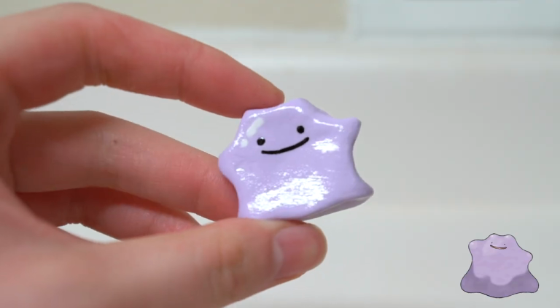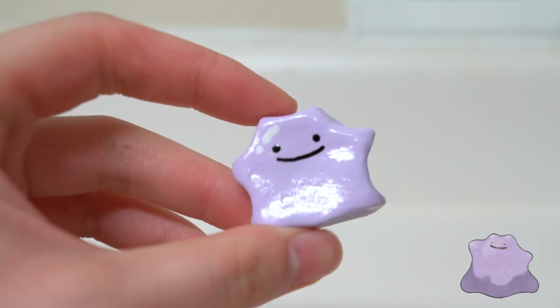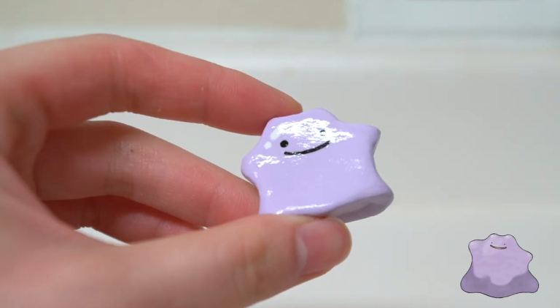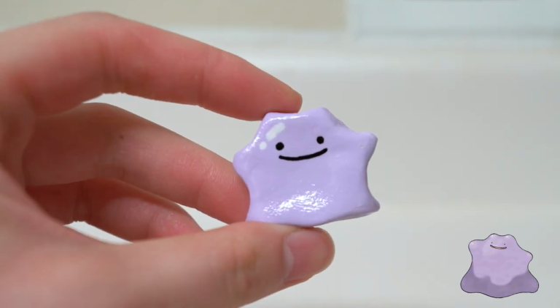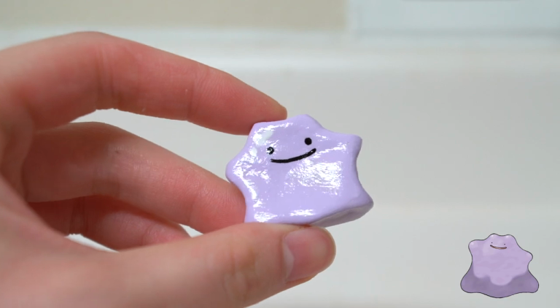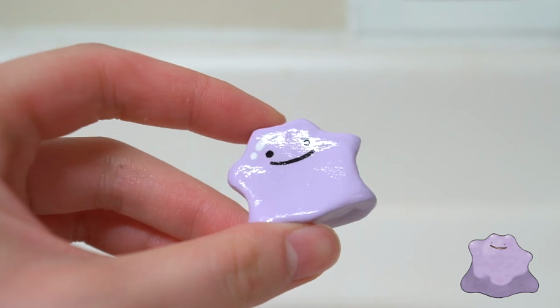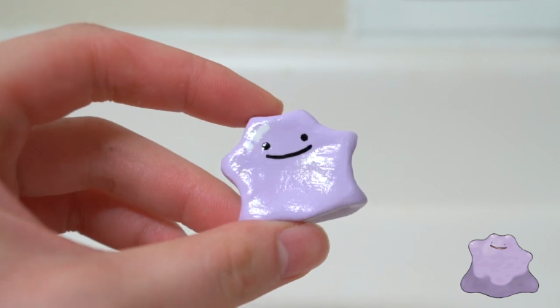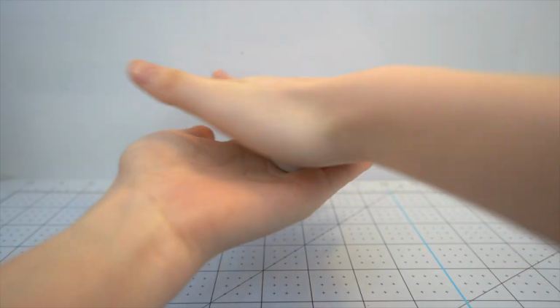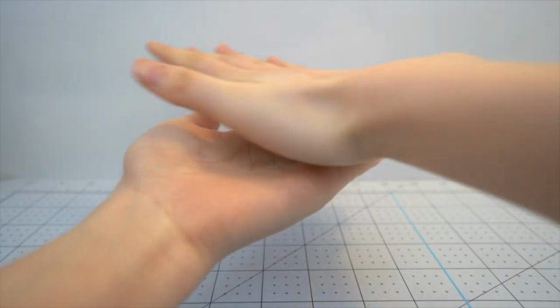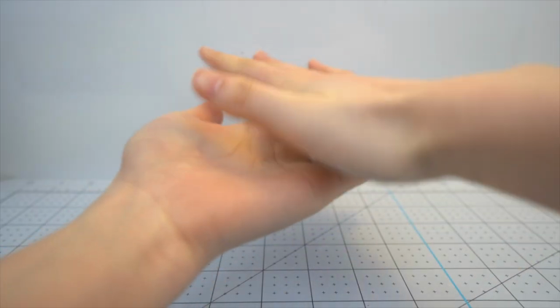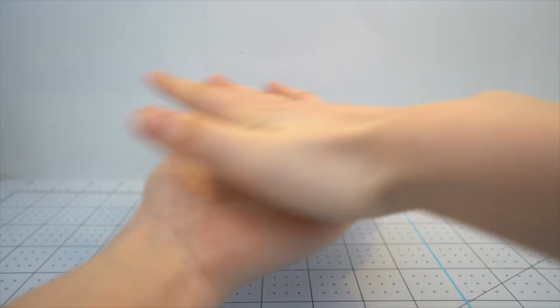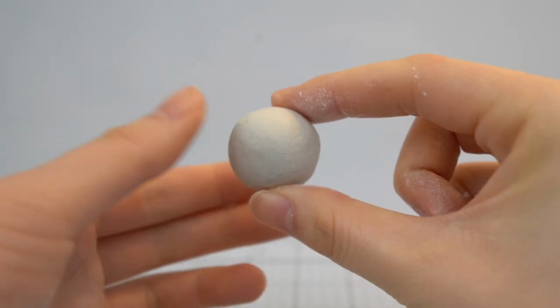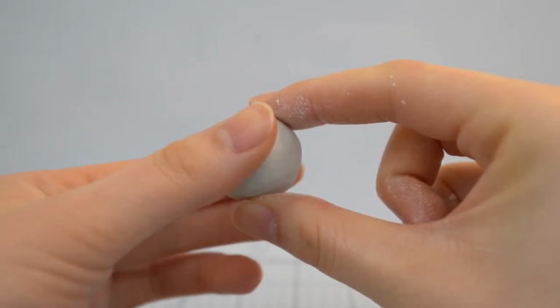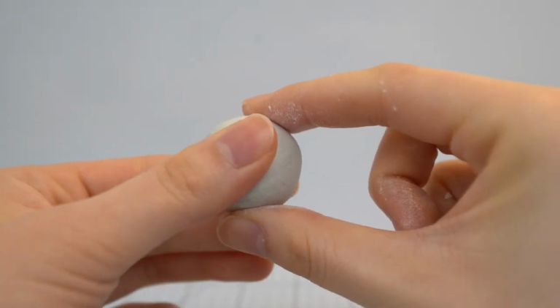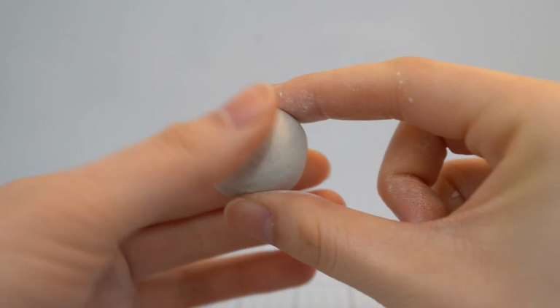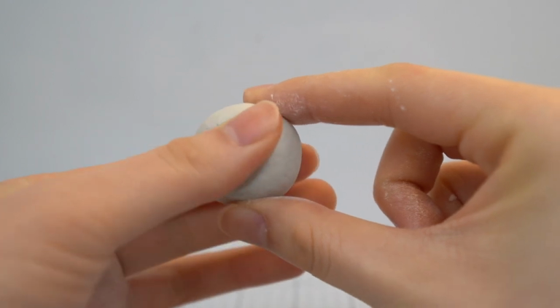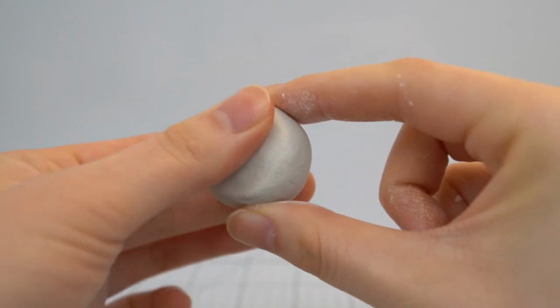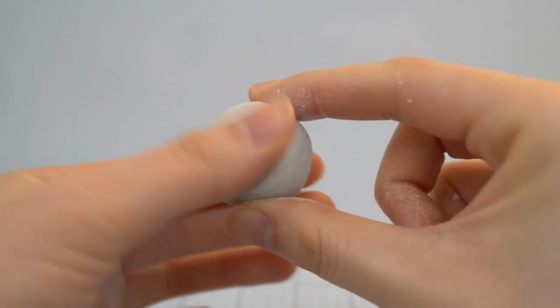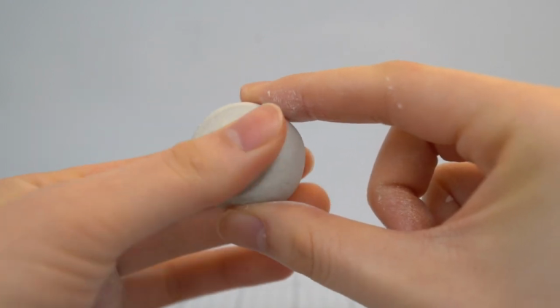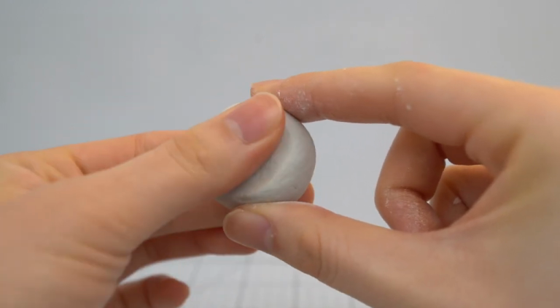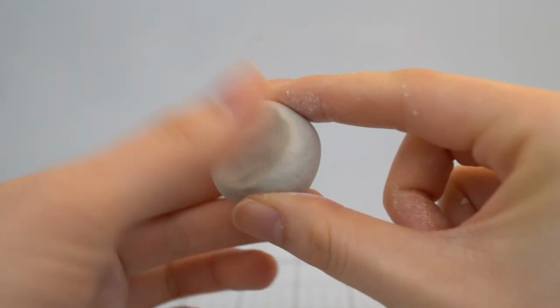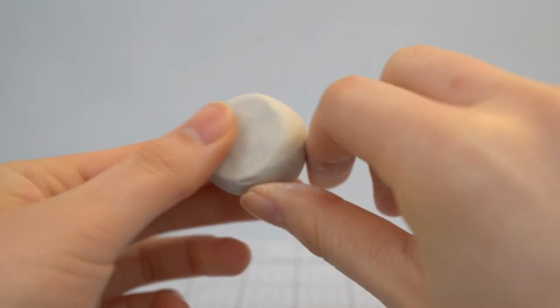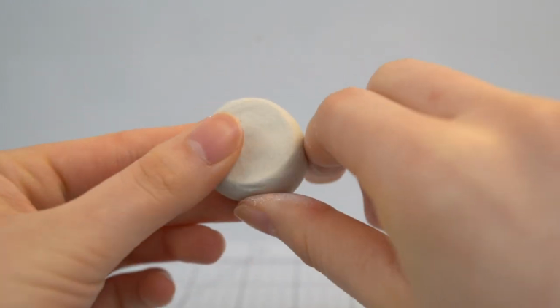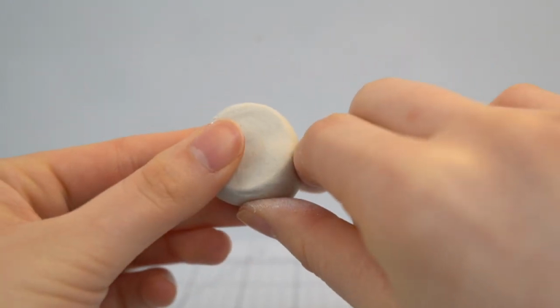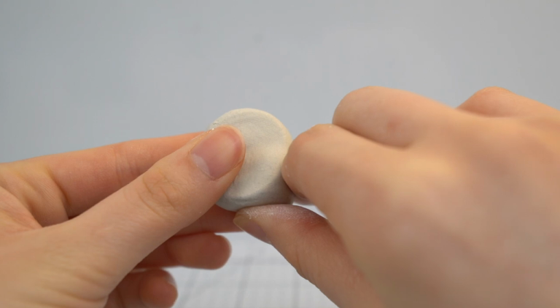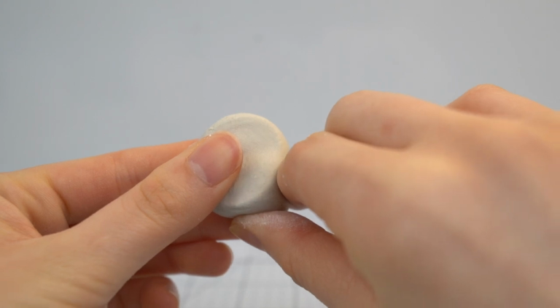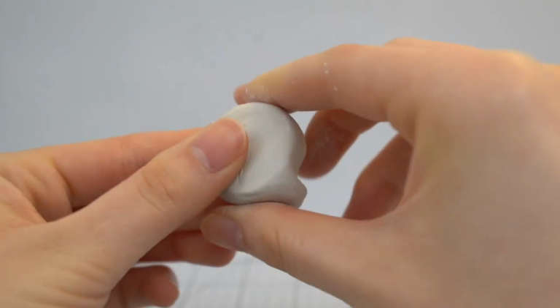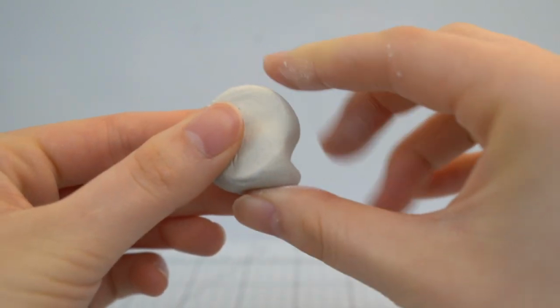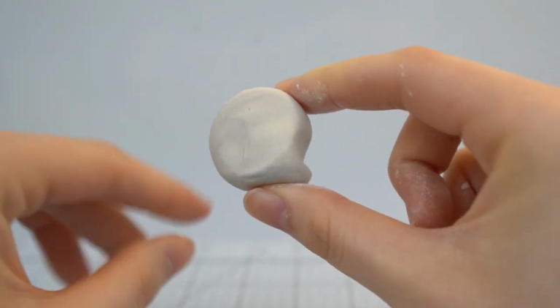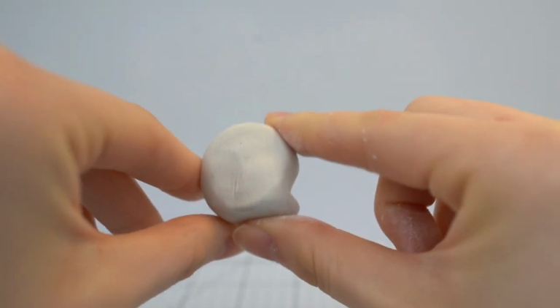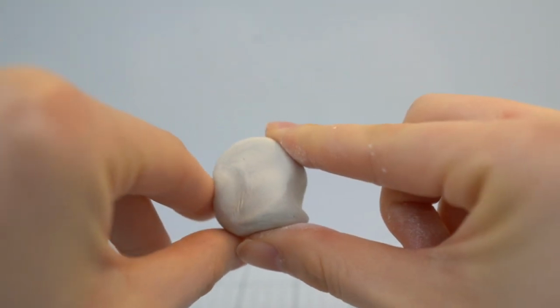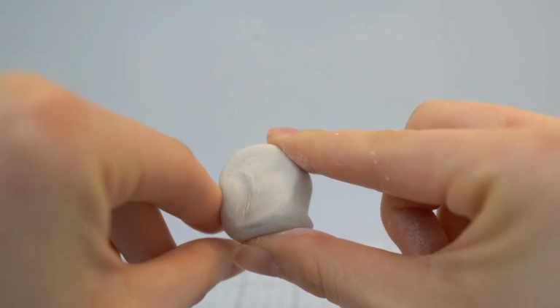The first clay creation I'm making is a Ditto figure. For this, you want to roll your piece of clay into a ball. Then I'm going to flatten the clay. Ditto basically looks like a blob of jello, so what I'm going to do is just pinch the sides to create the legs and arms.